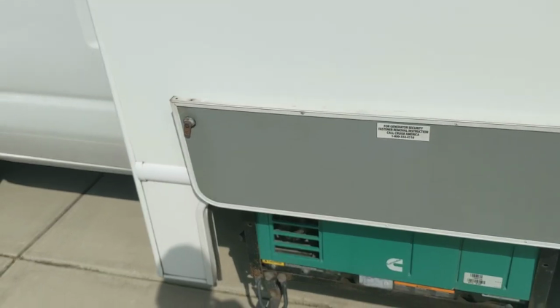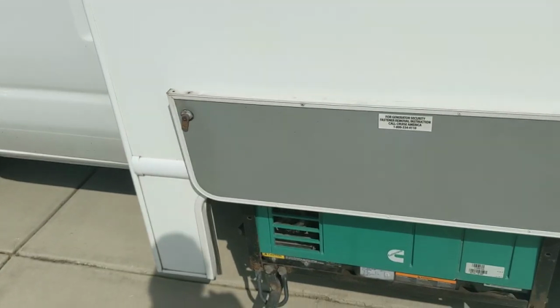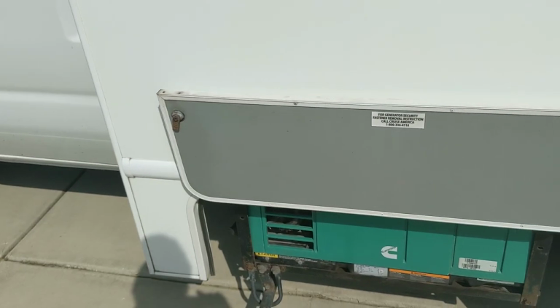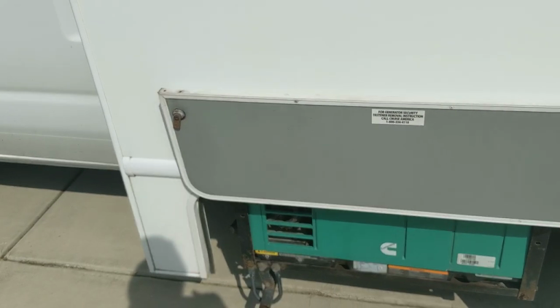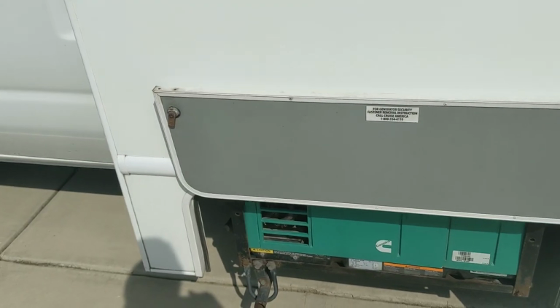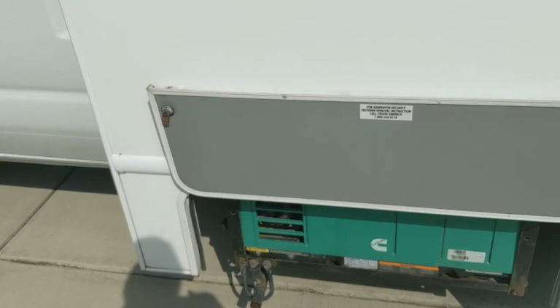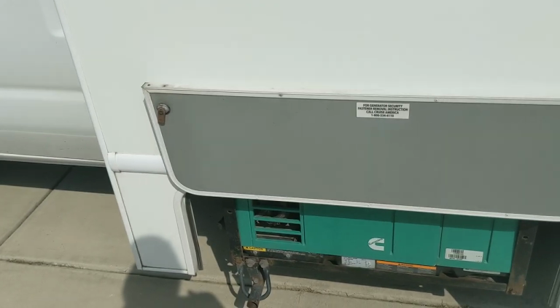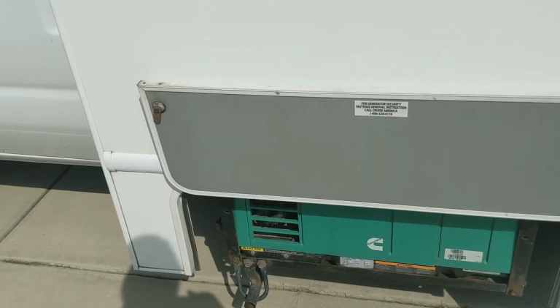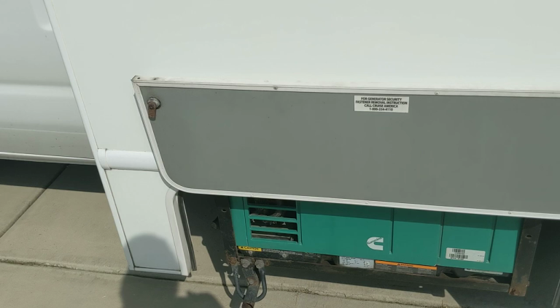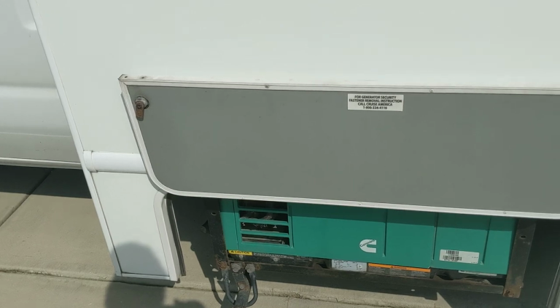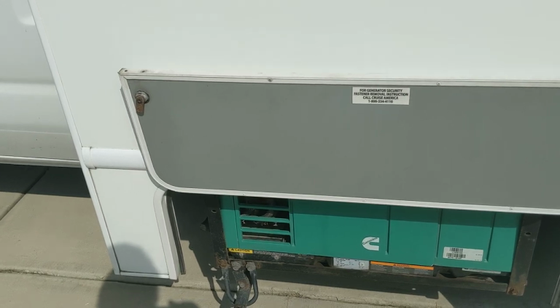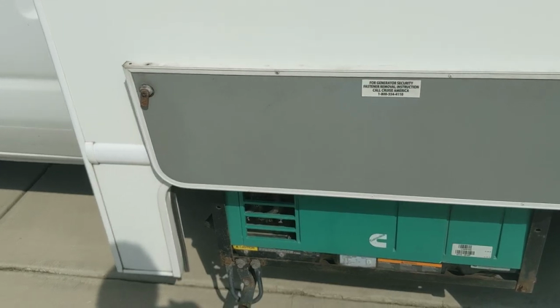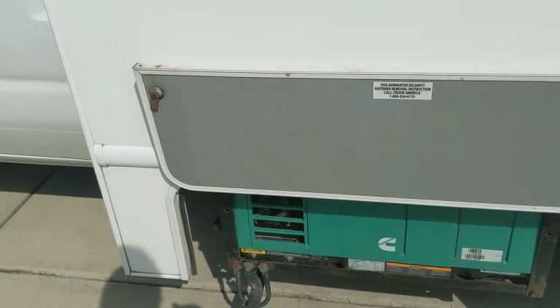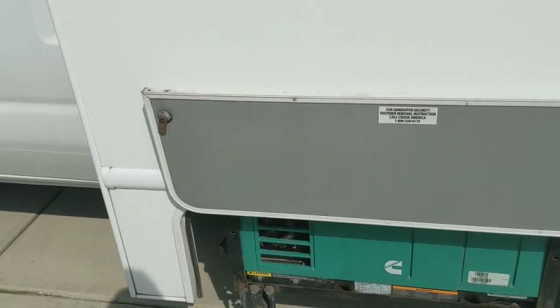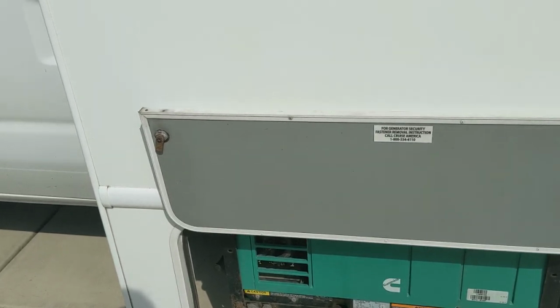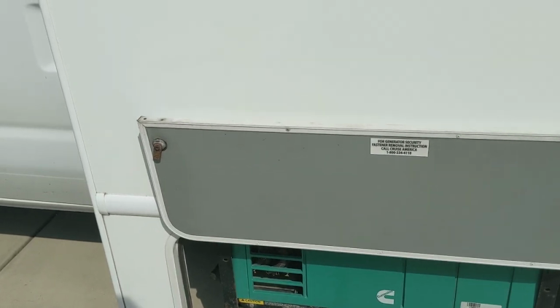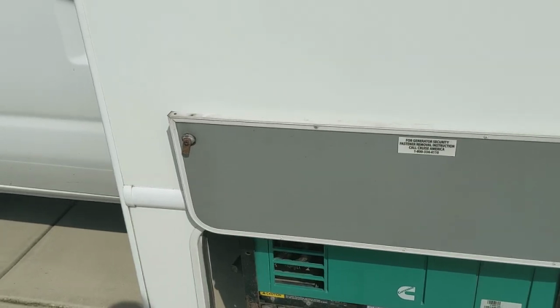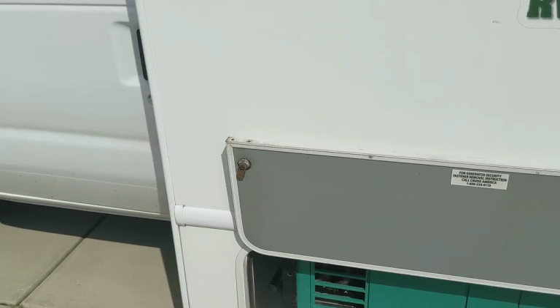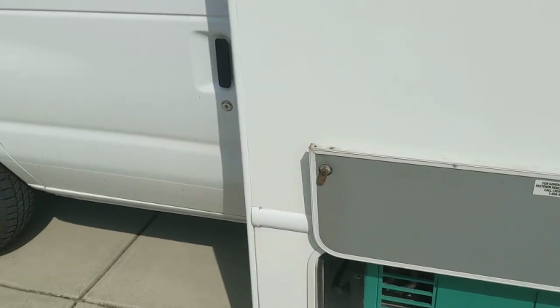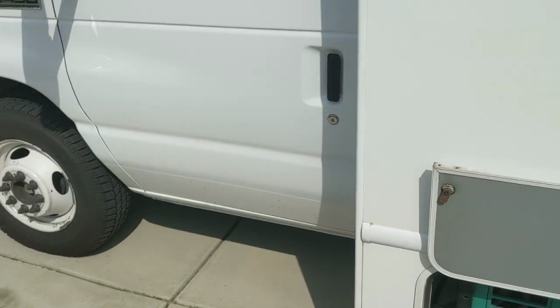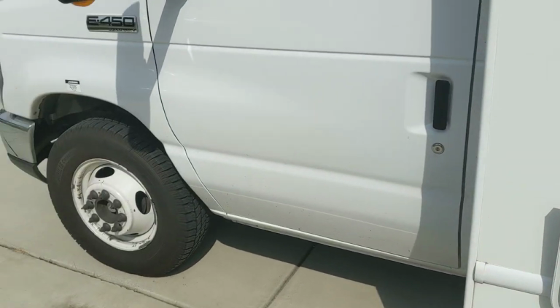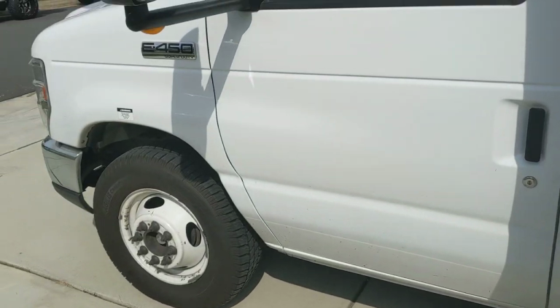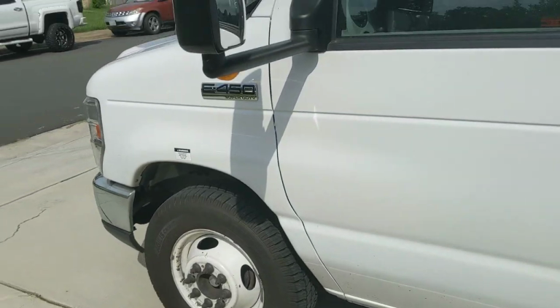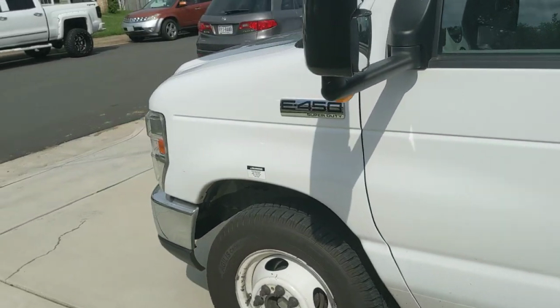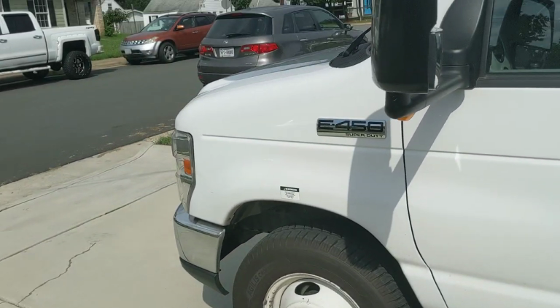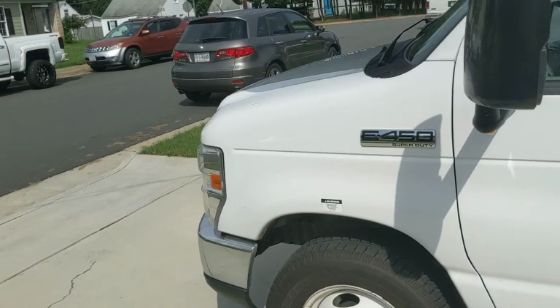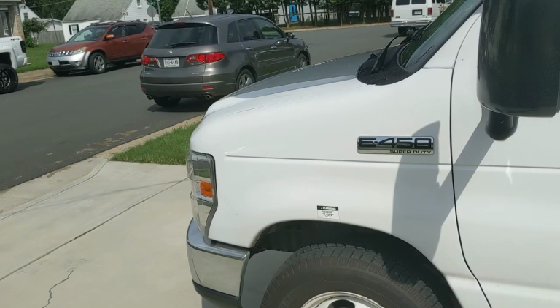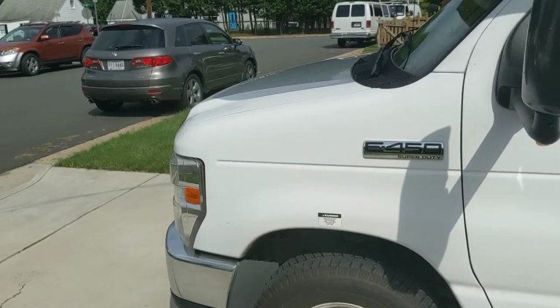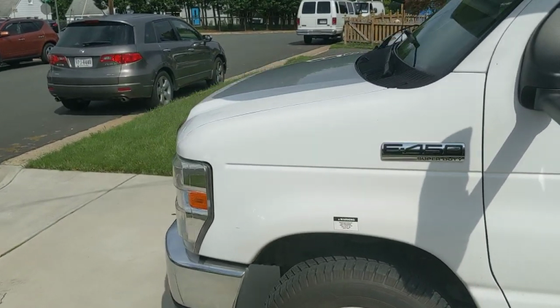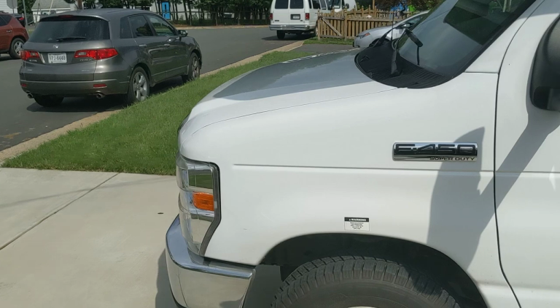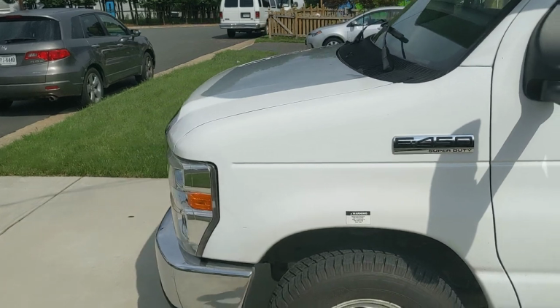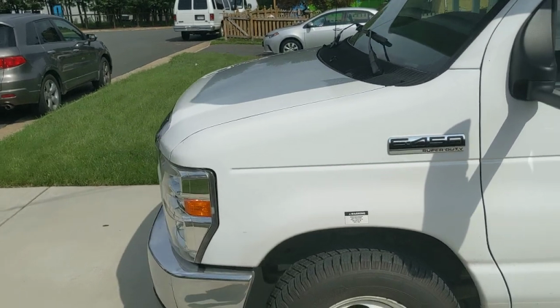The exhaust is right there — I recommend not opening the window when running the generator, as you don't want fumes getting inside the cabin. Please also be courteous of other campers and don't run the generator during quiet hours at a campsite.